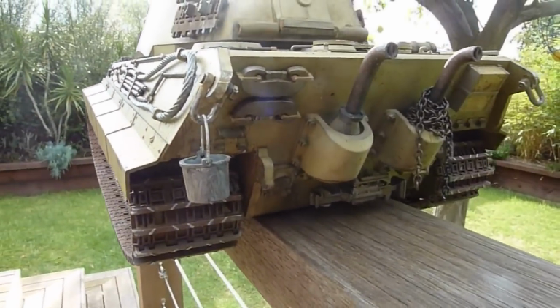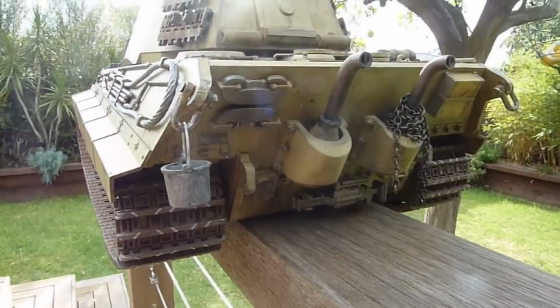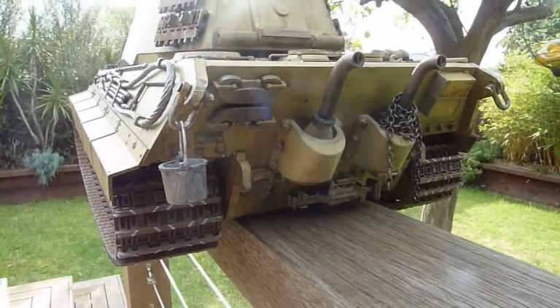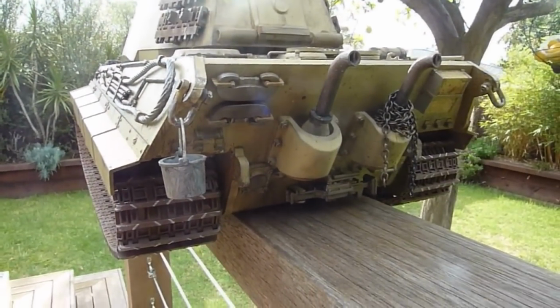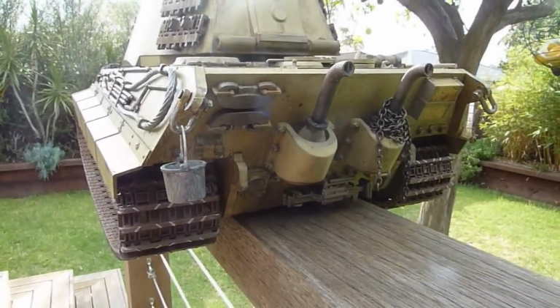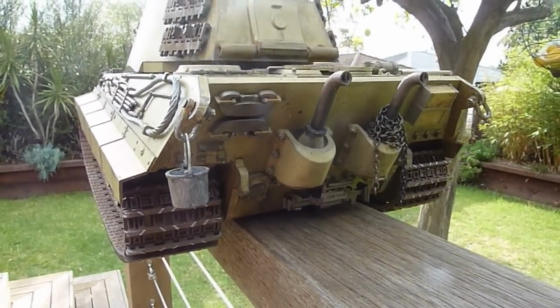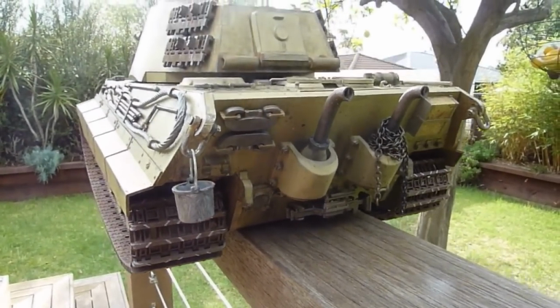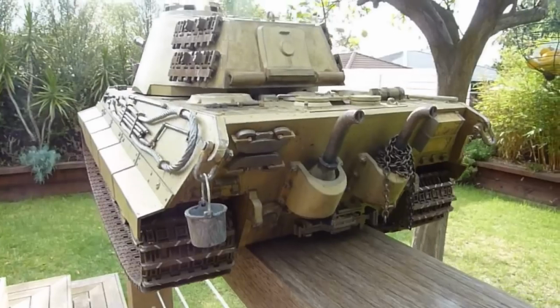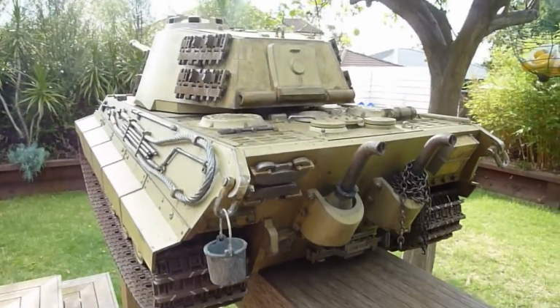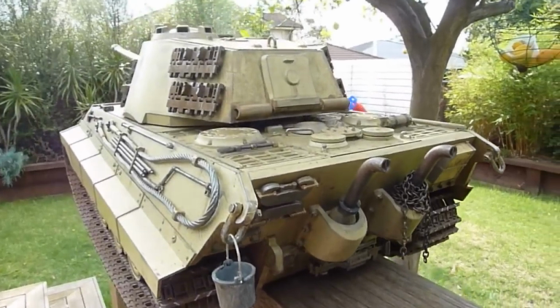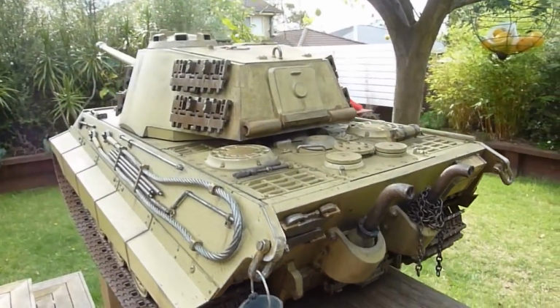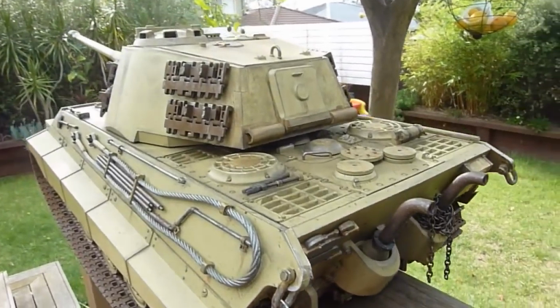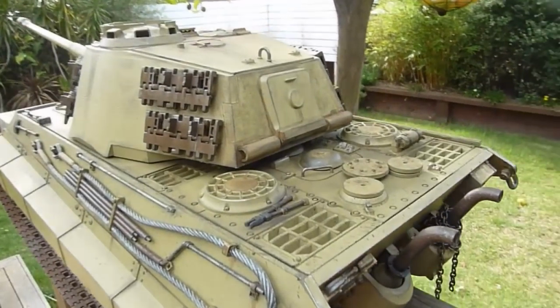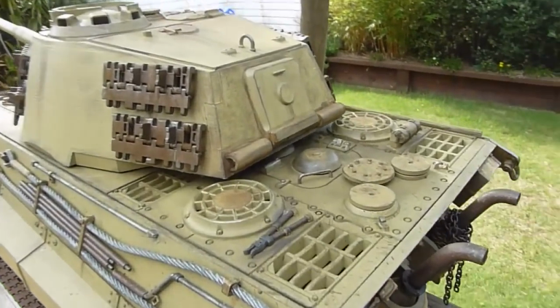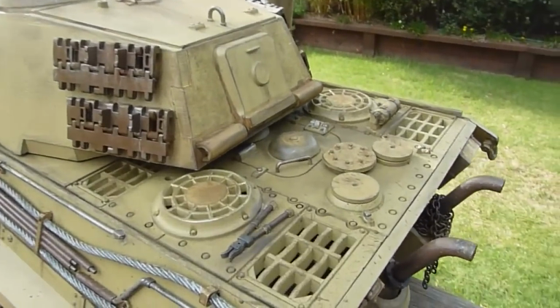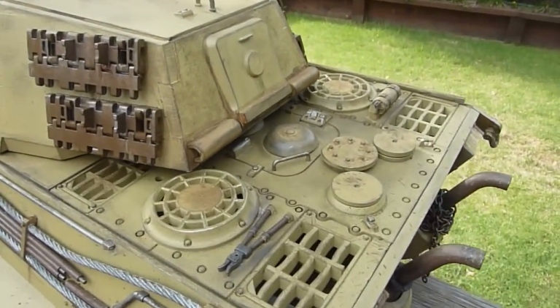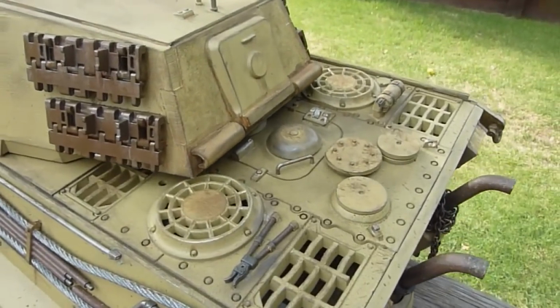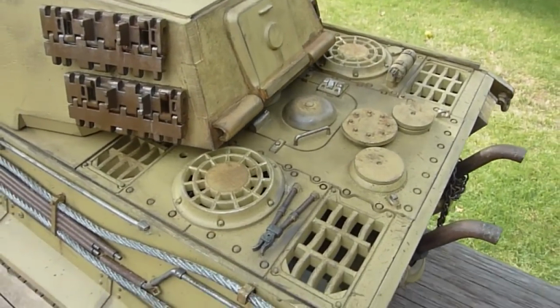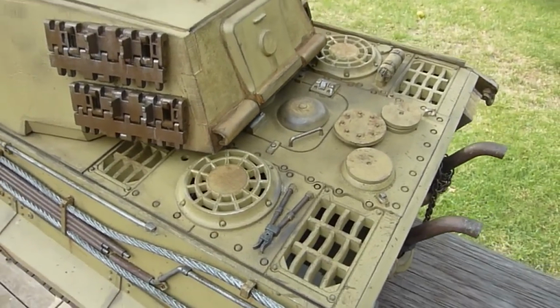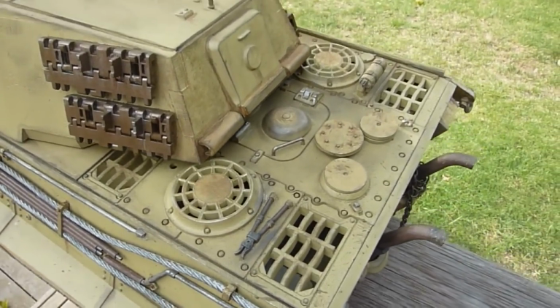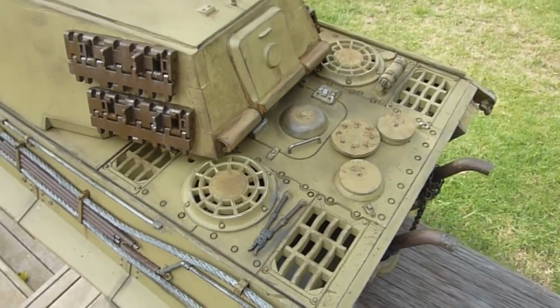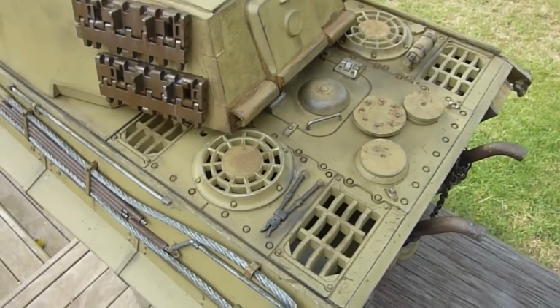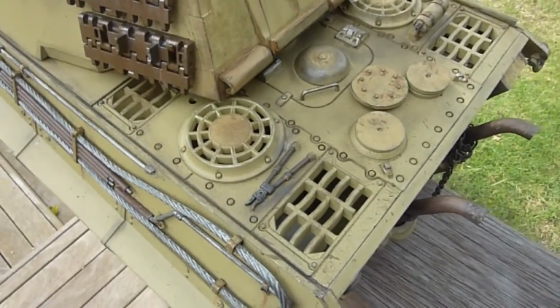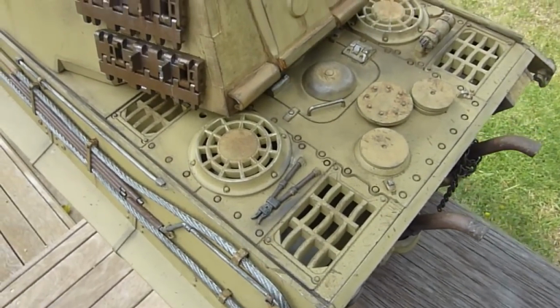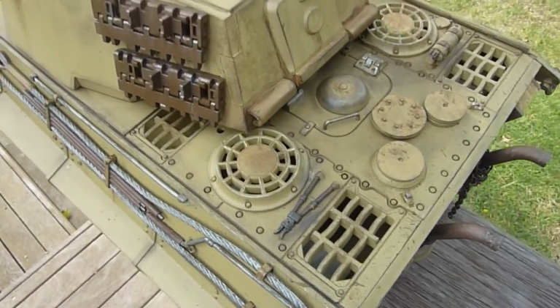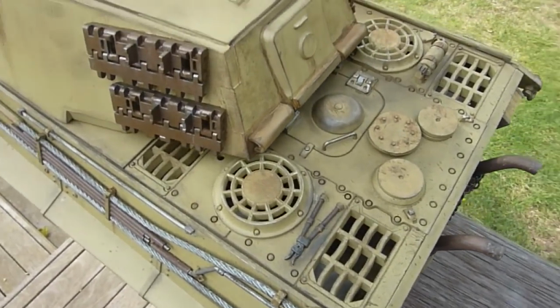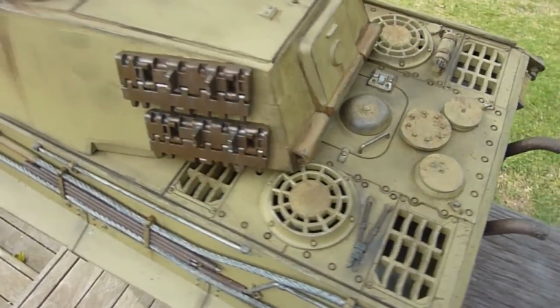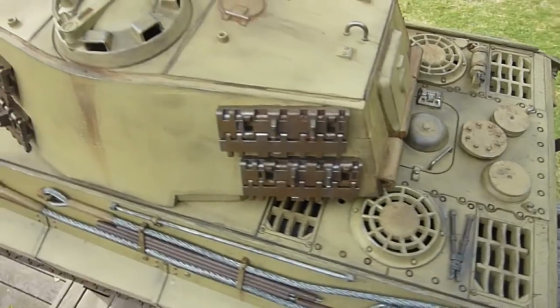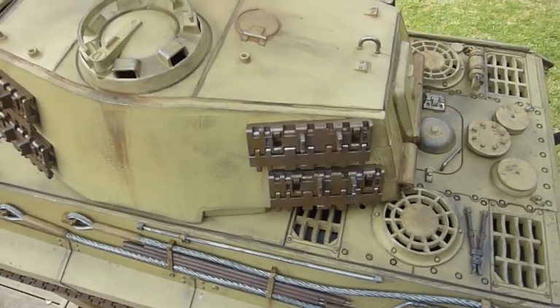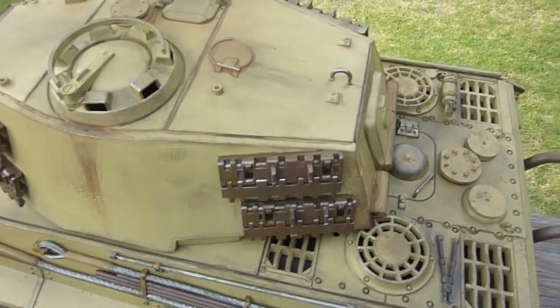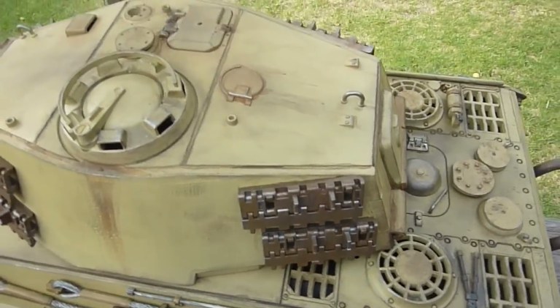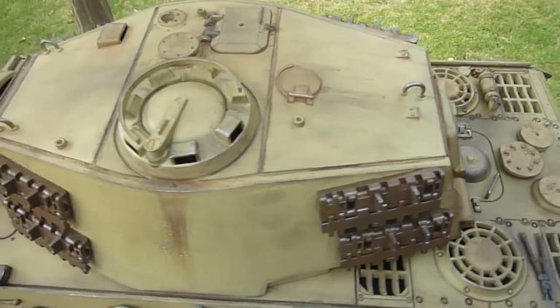You see there's the back, it looks pretty dirty. The engine lid. Top of the turret.